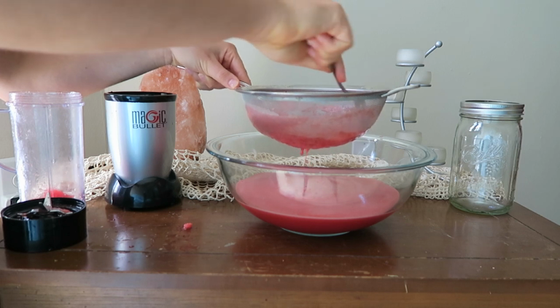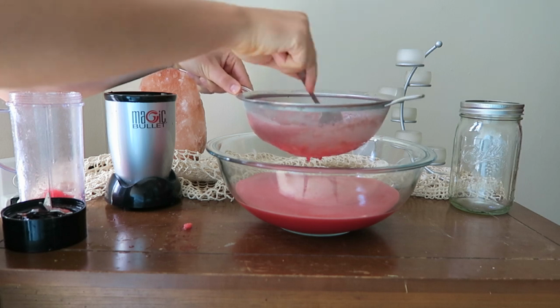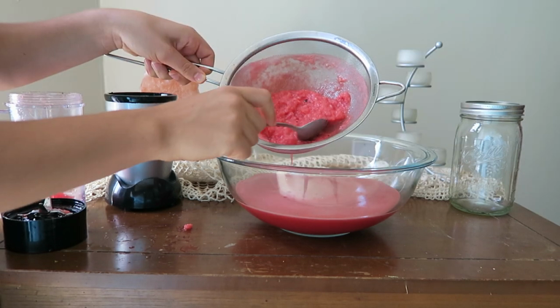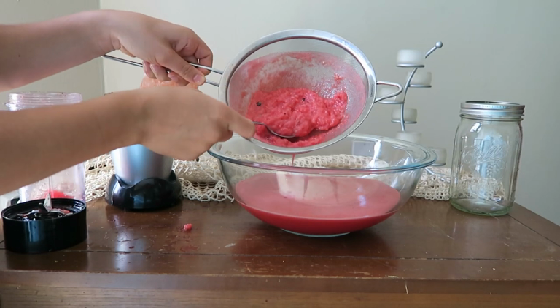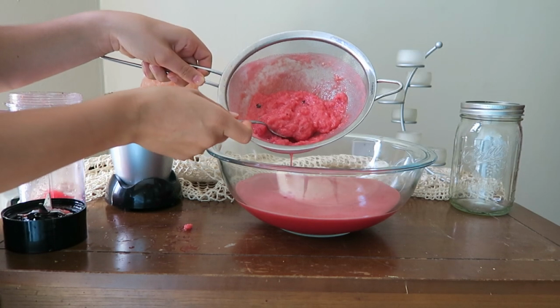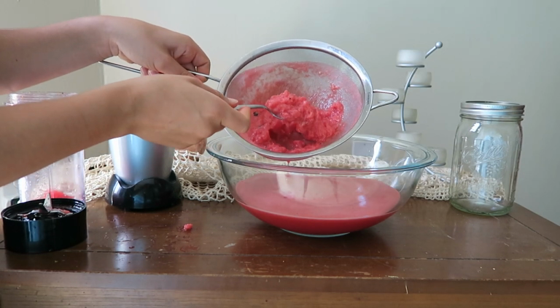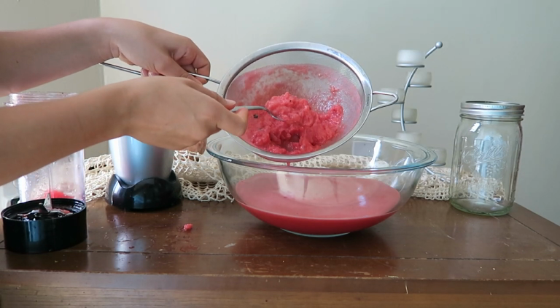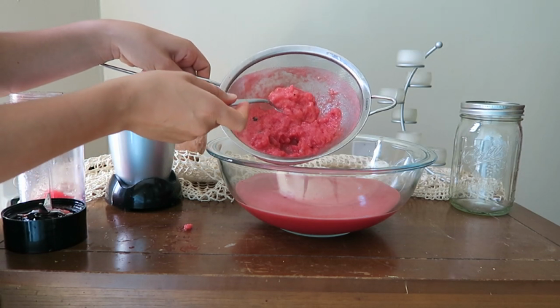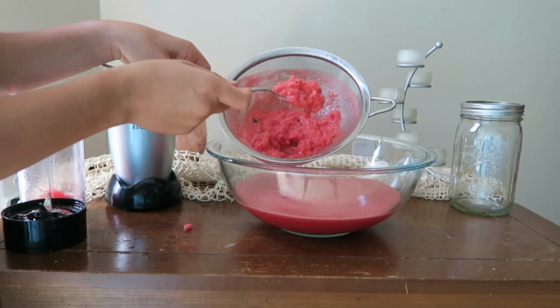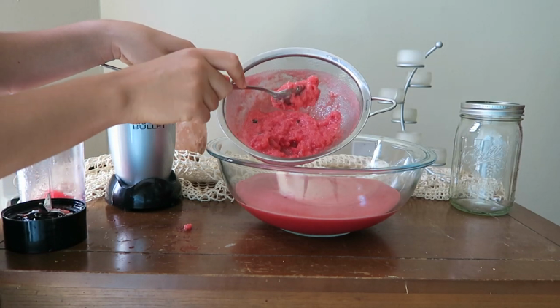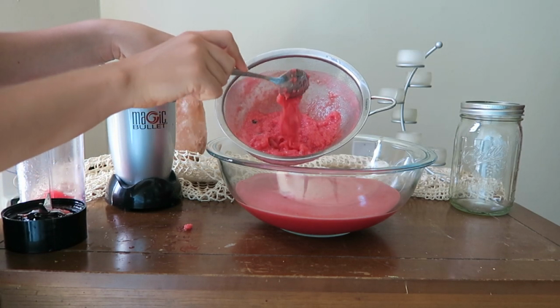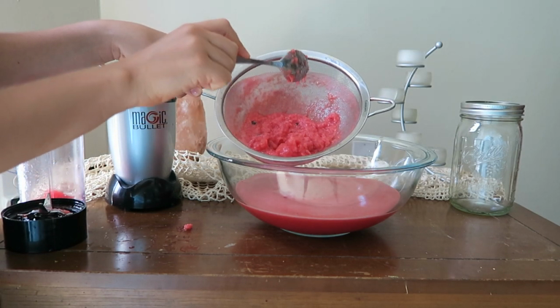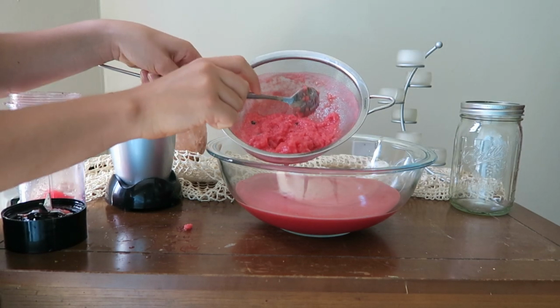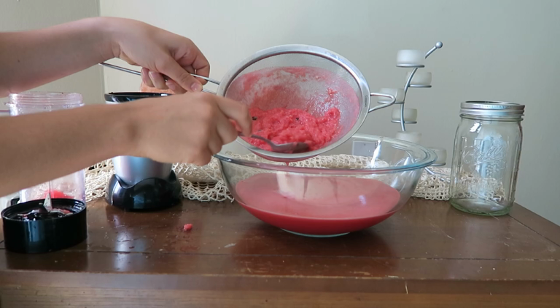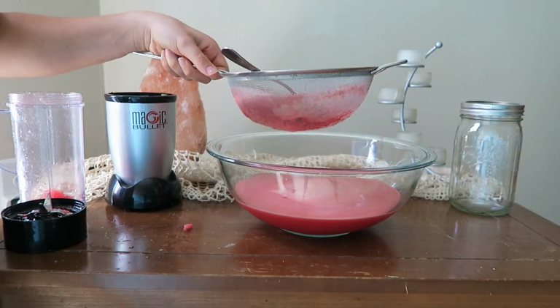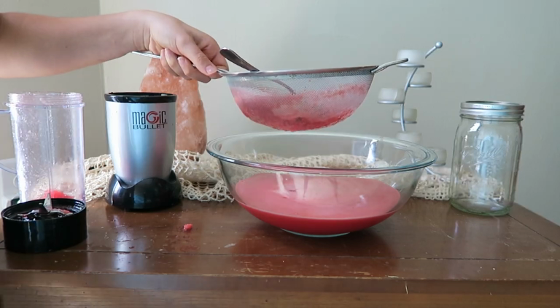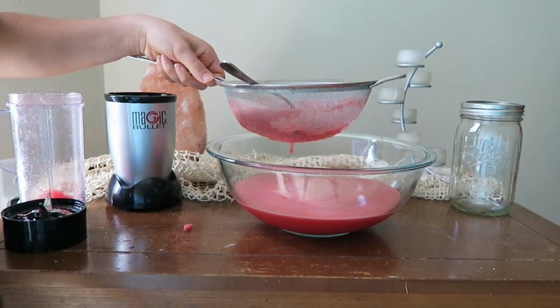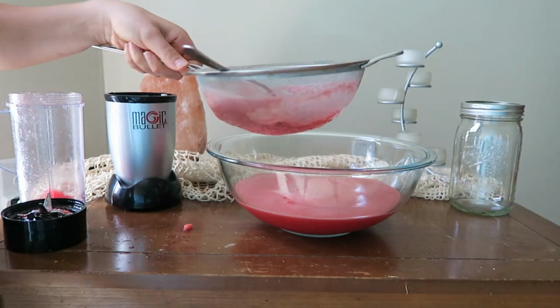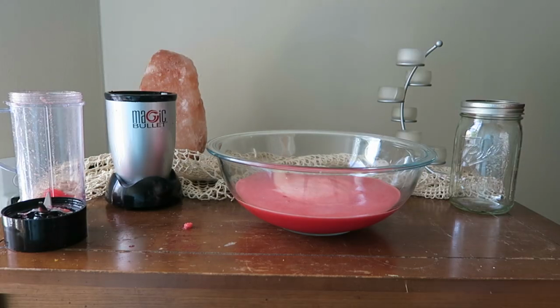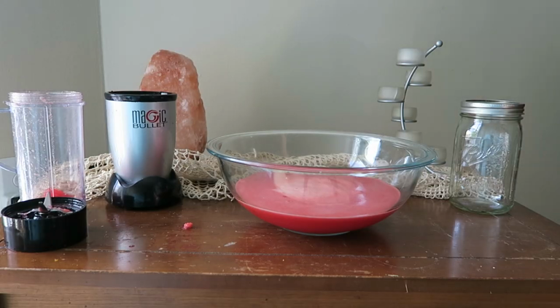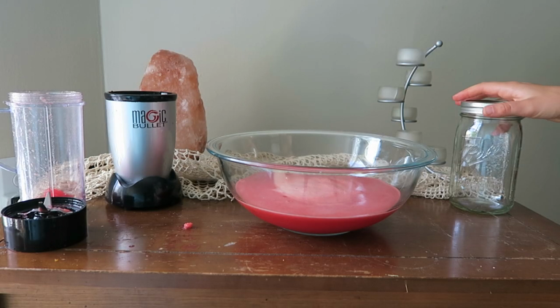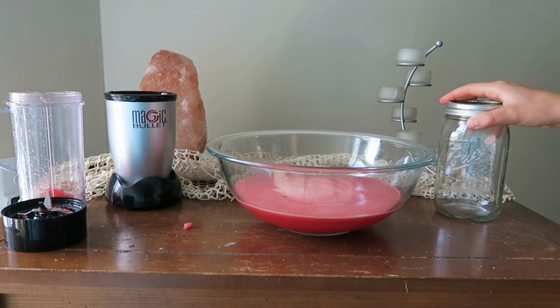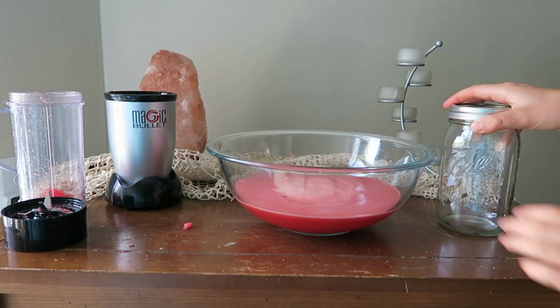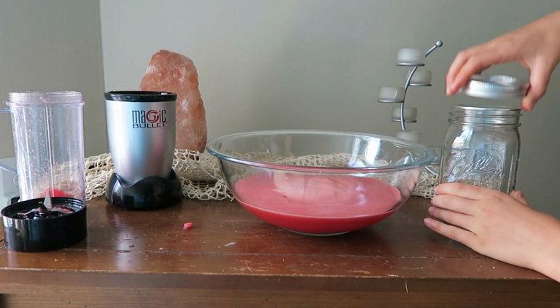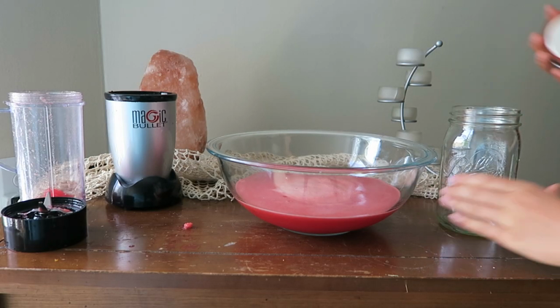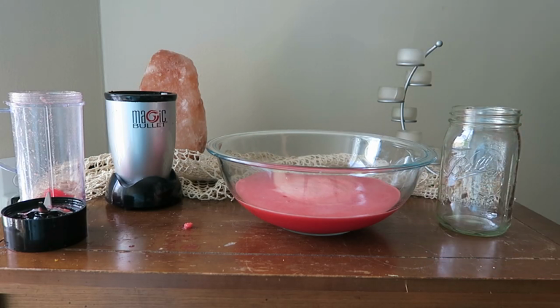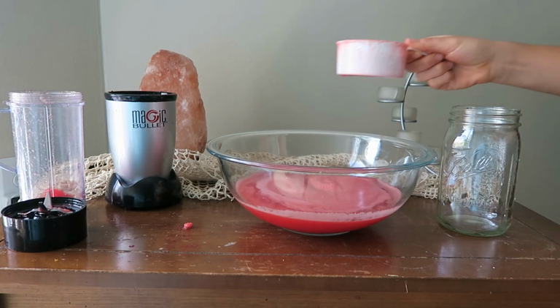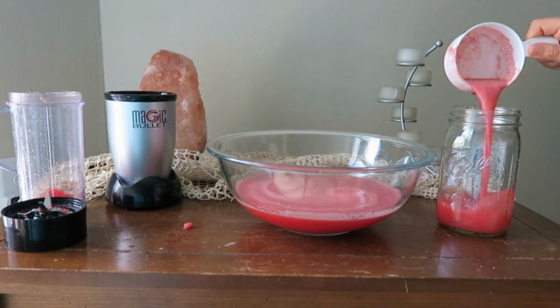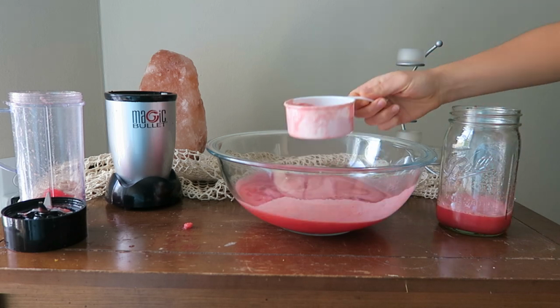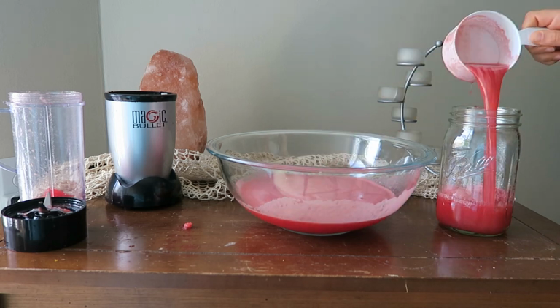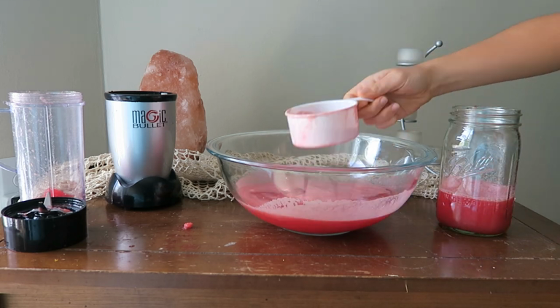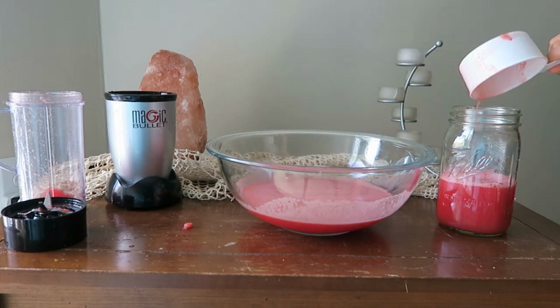At the end you'll just be left with a thick pink mush — that's basically the watermelon fiber and a few seeds — so just throw that out. Then open your mason jar and pour the remaining juice in.